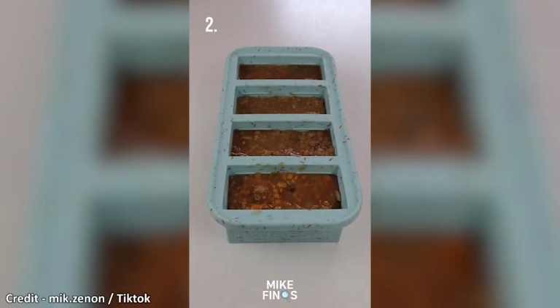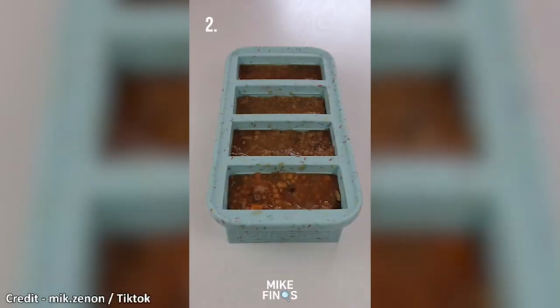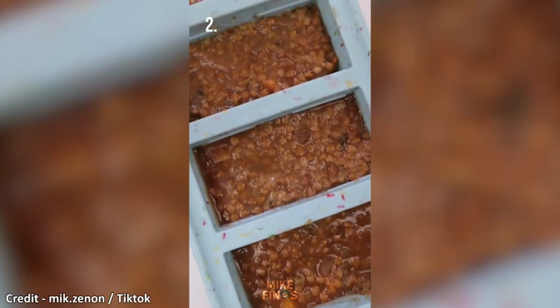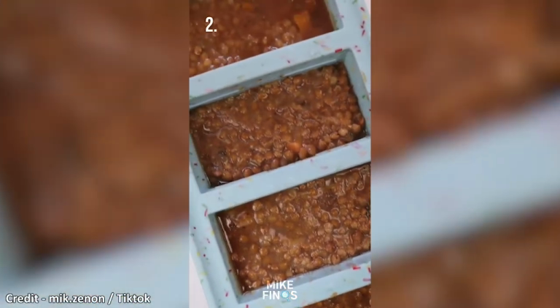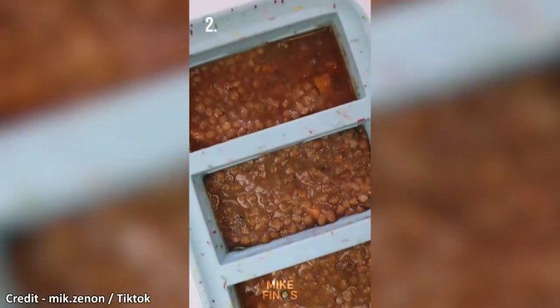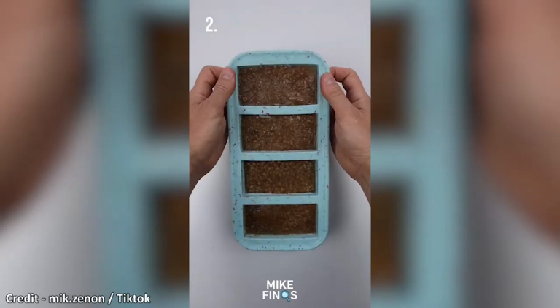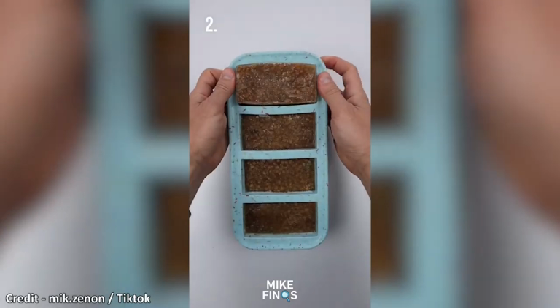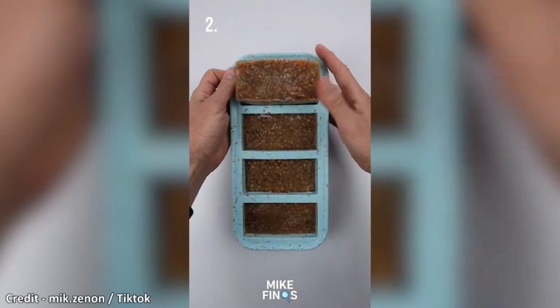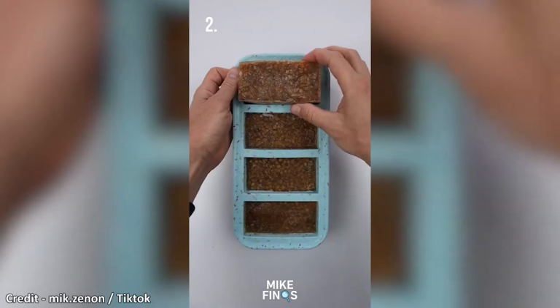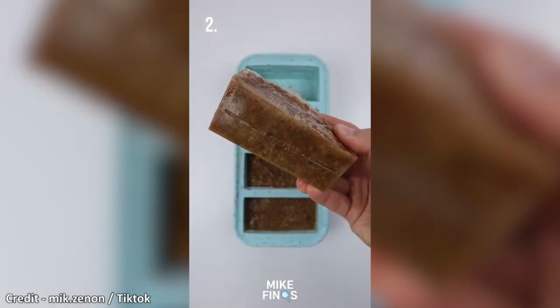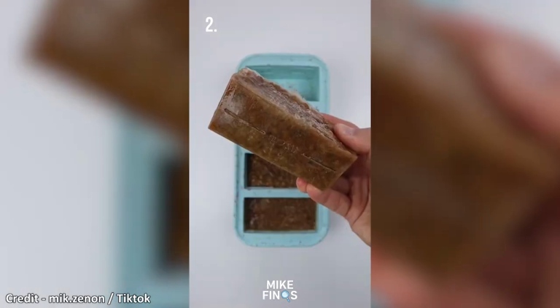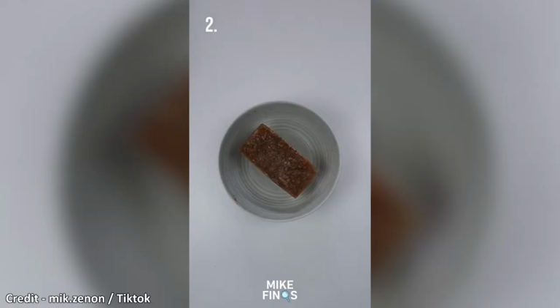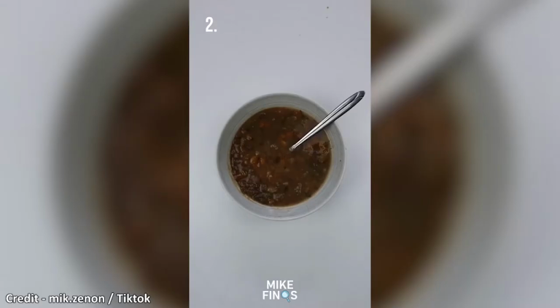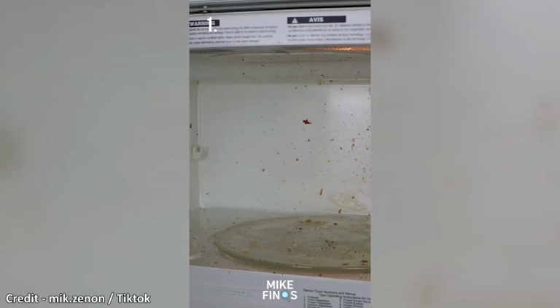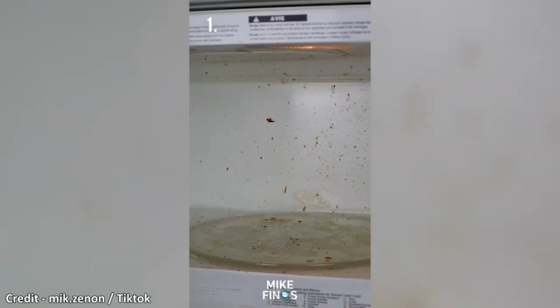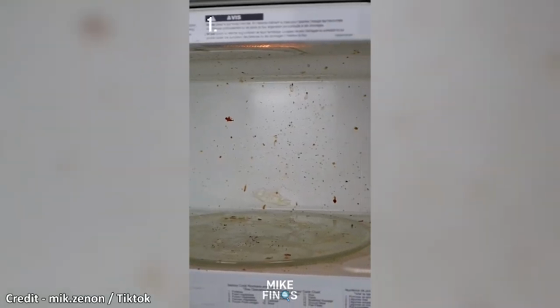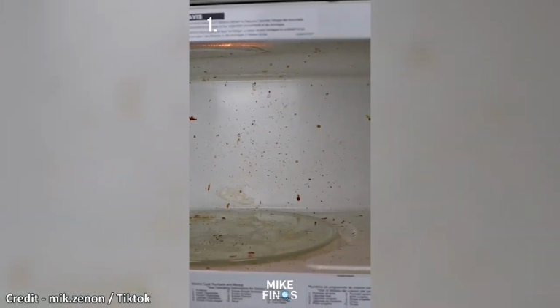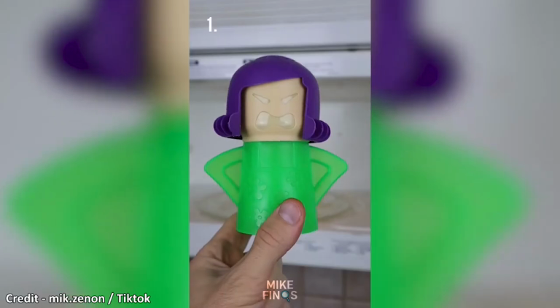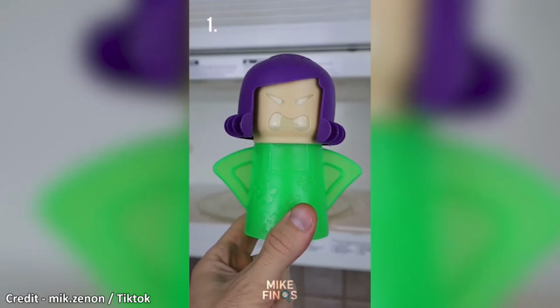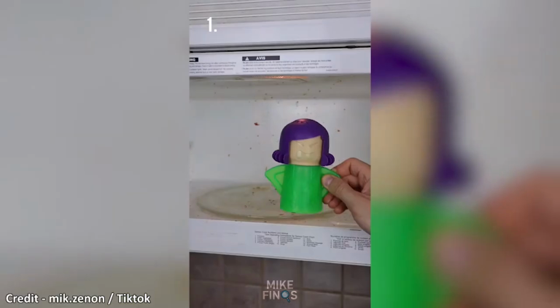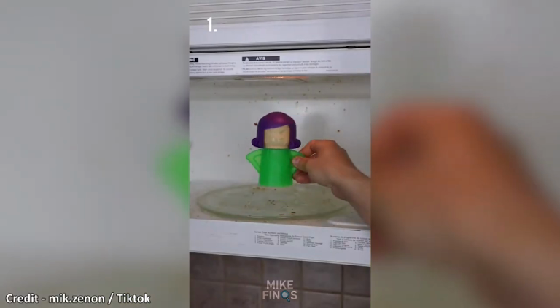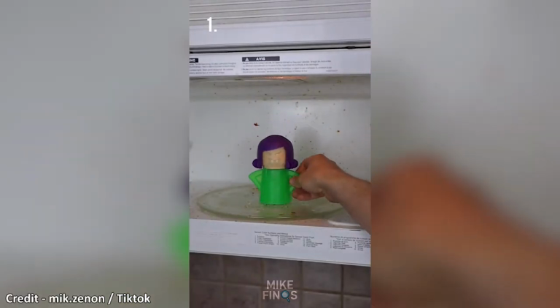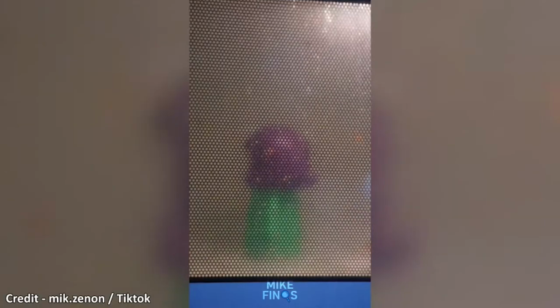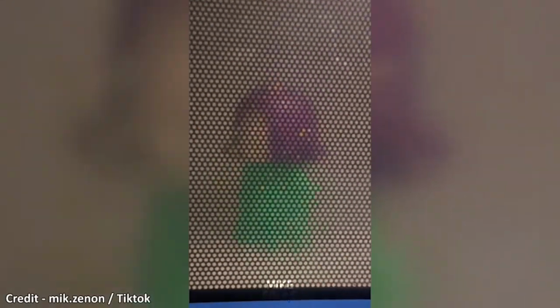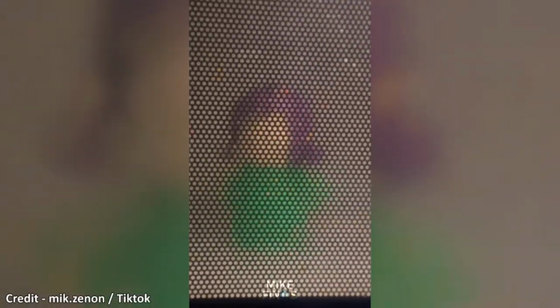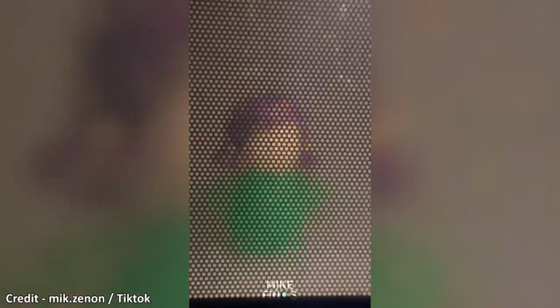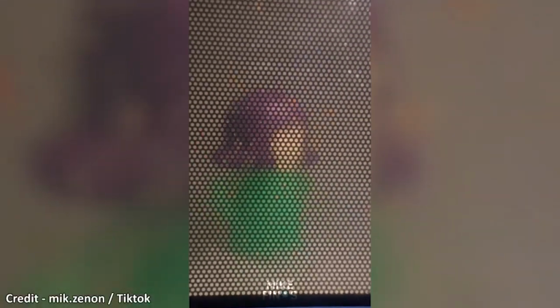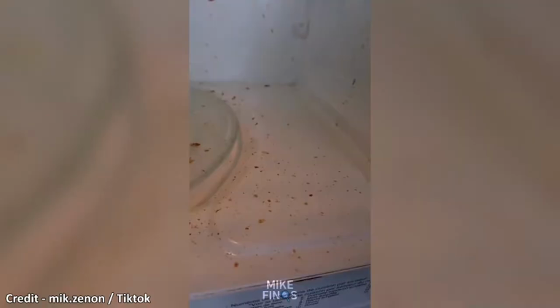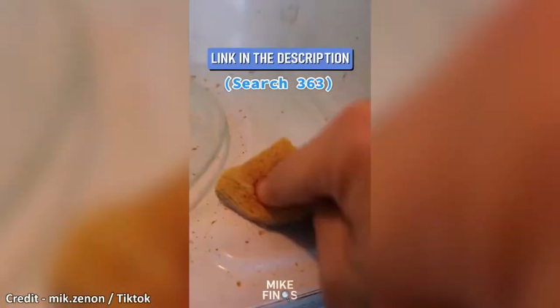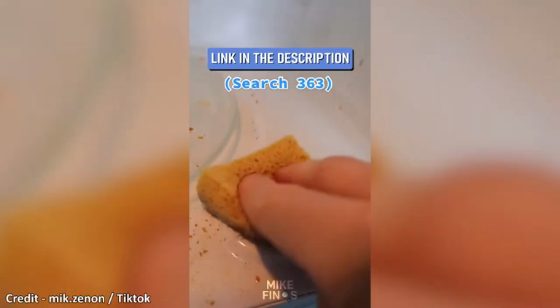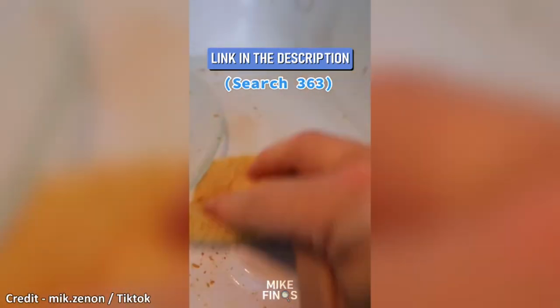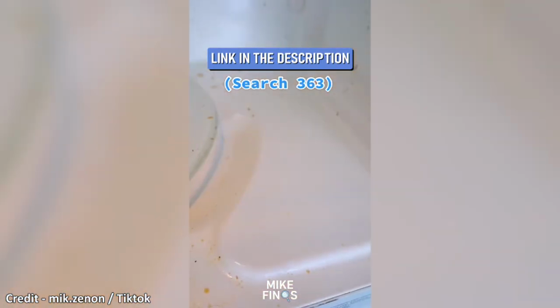These super cute silicone trays are perfect for meal prep and will freeze the perfect portion of soup or chili for the next day's meal. If your microwave looks like this, this angry mama gets filled with vinegar and water and releases steam inside the microwave so that all the dirt and grime can finally be easily cleaned off.